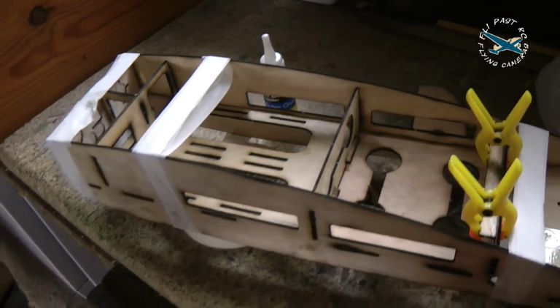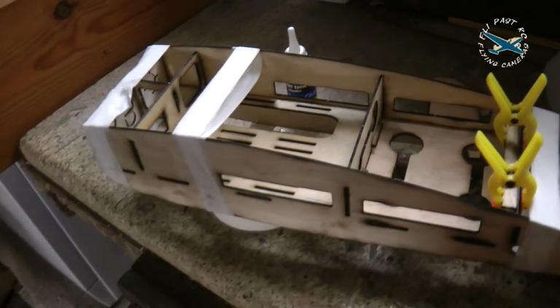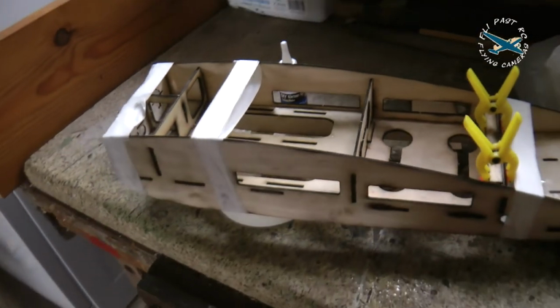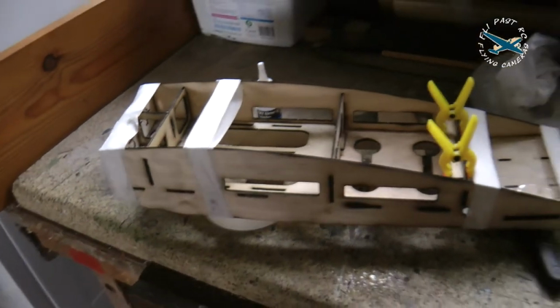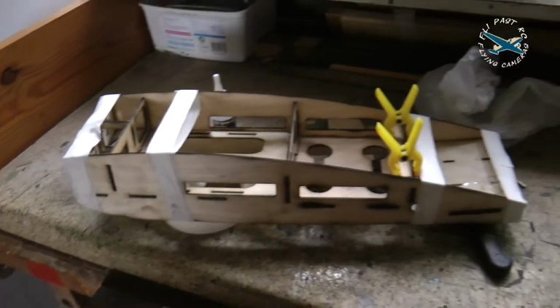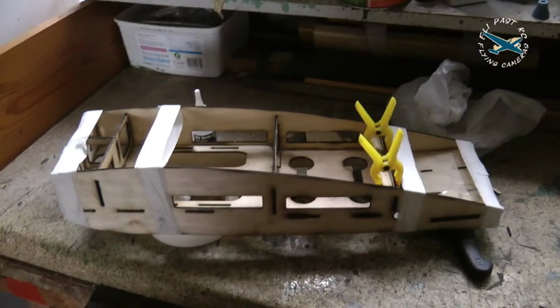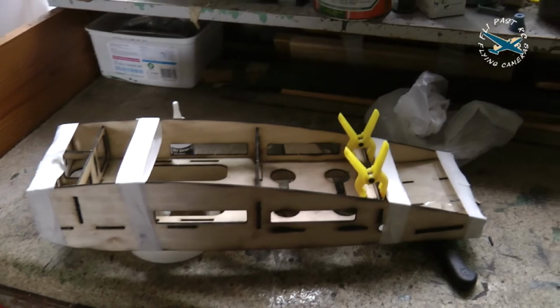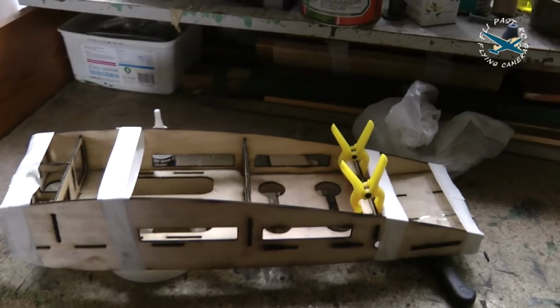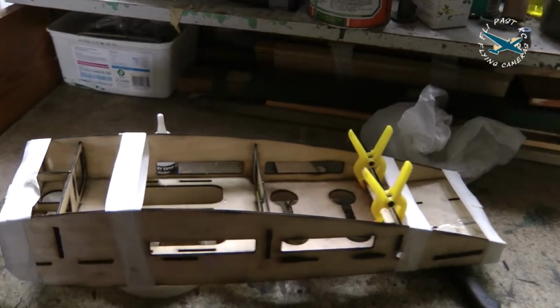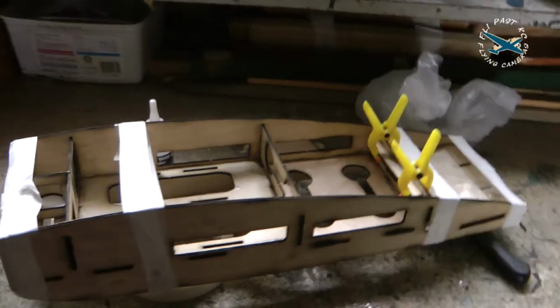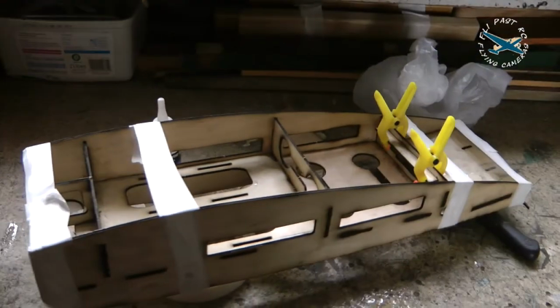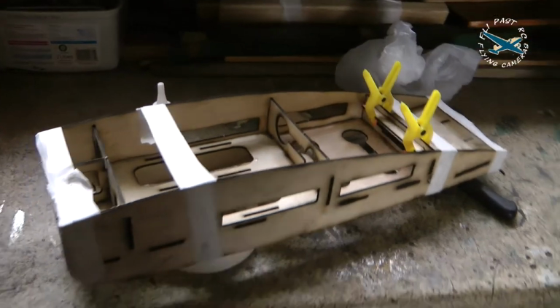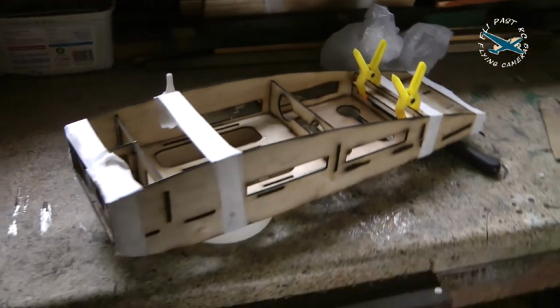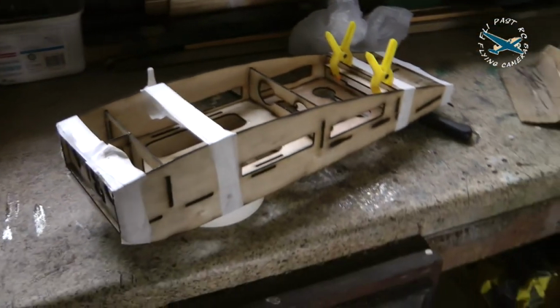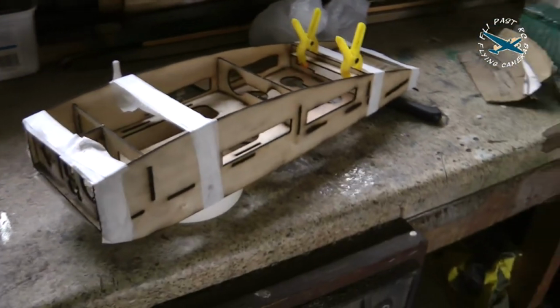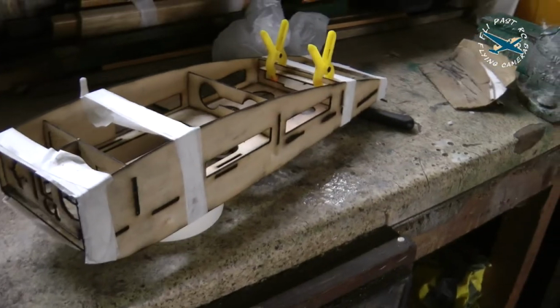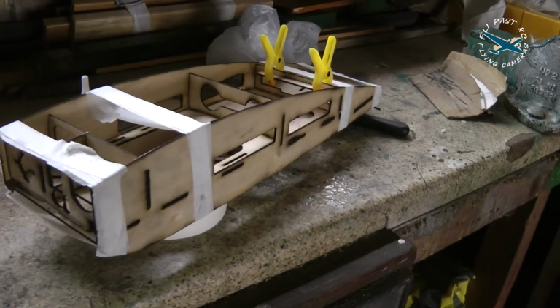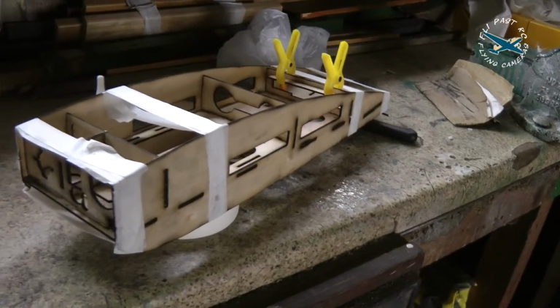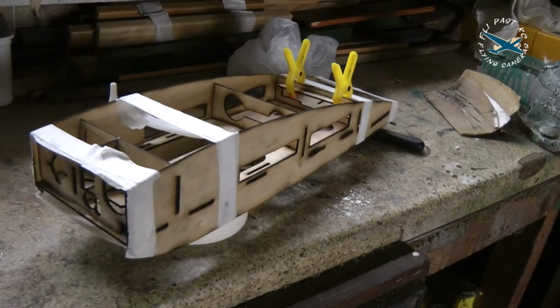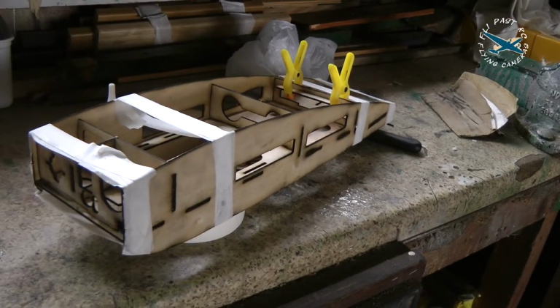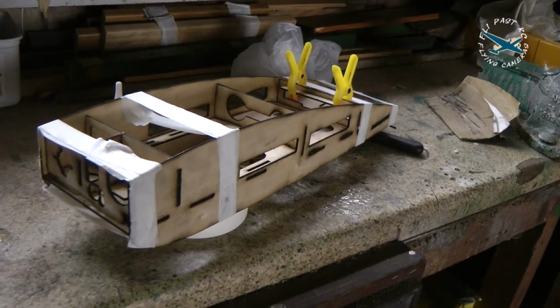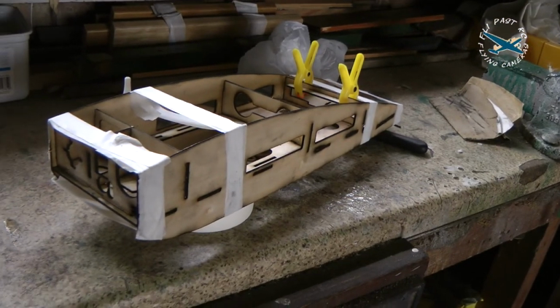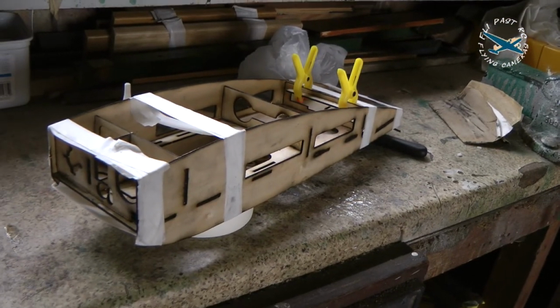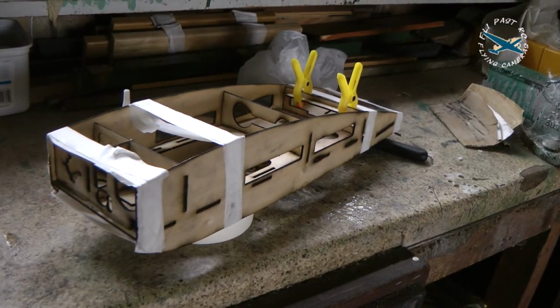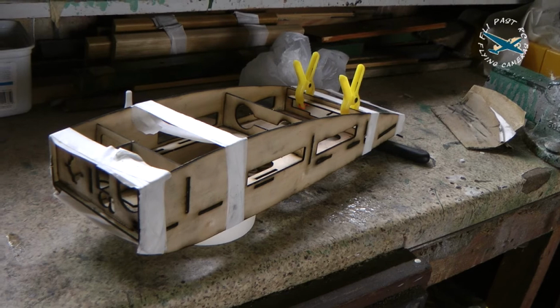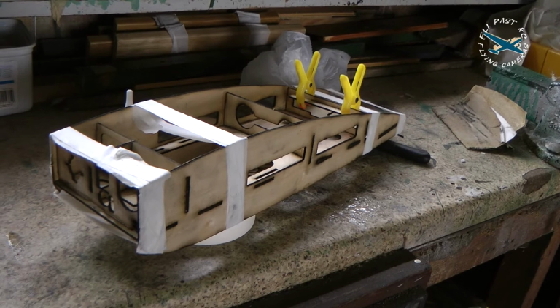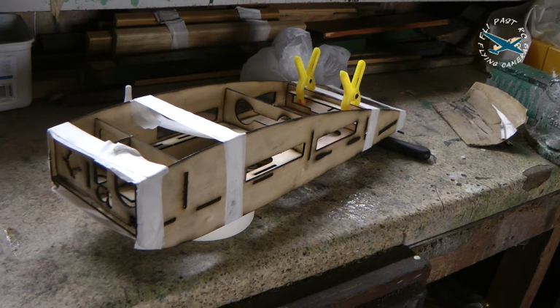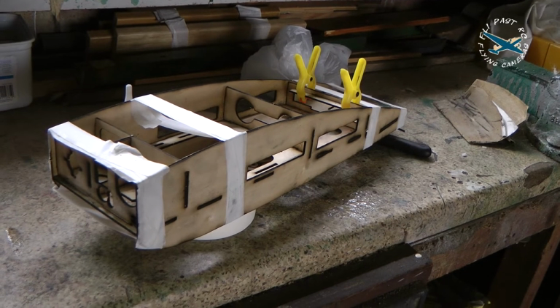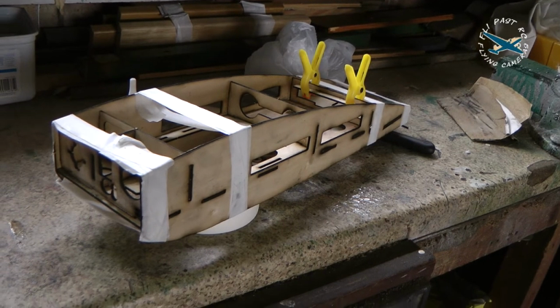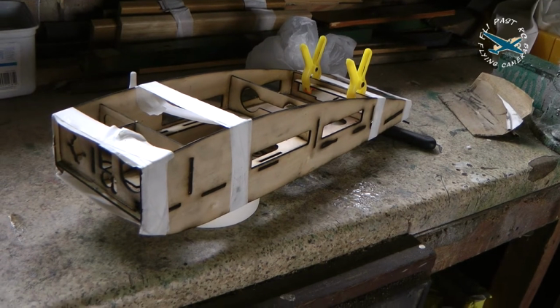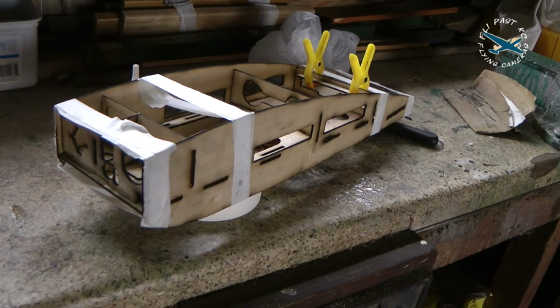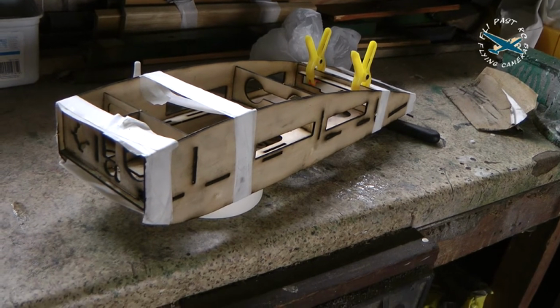I'll leave this until tomorrow and come back to it - it should all be nicely dry and ready to remove this masking tape, which is really just holding it together while the glue hardens.